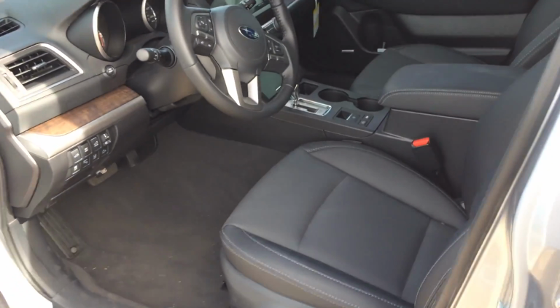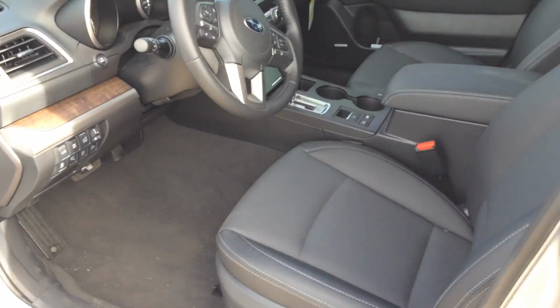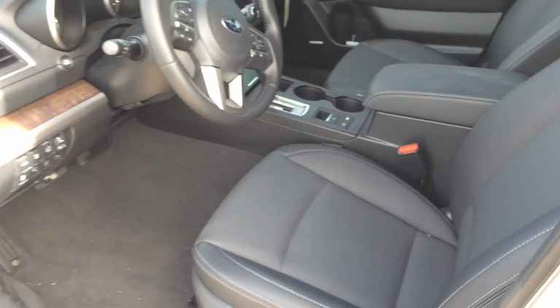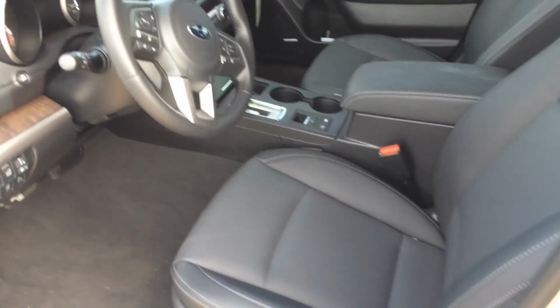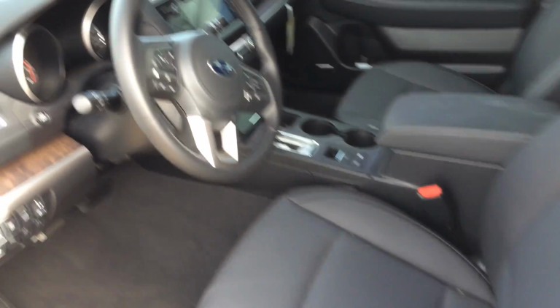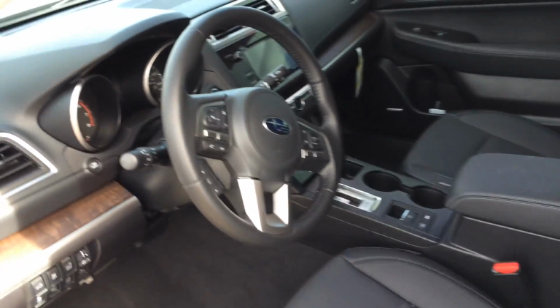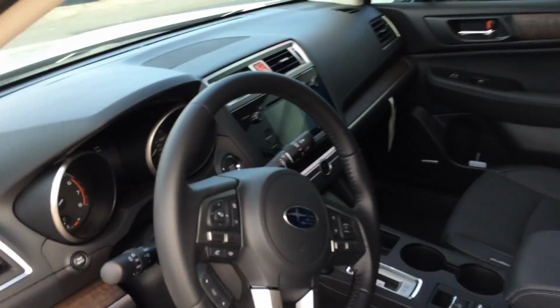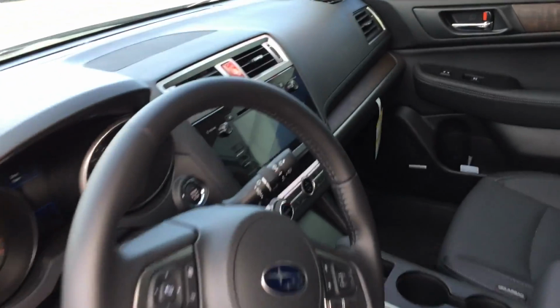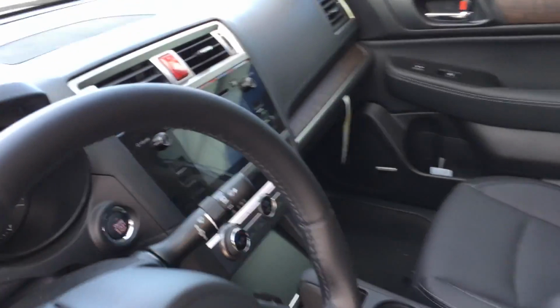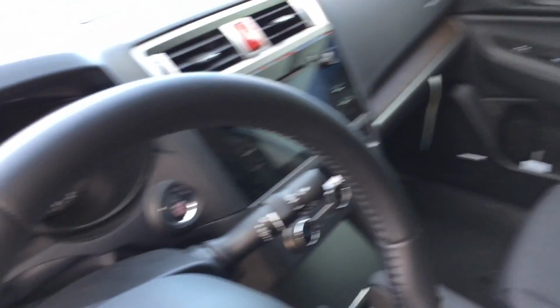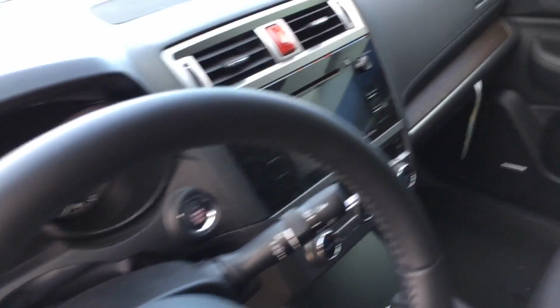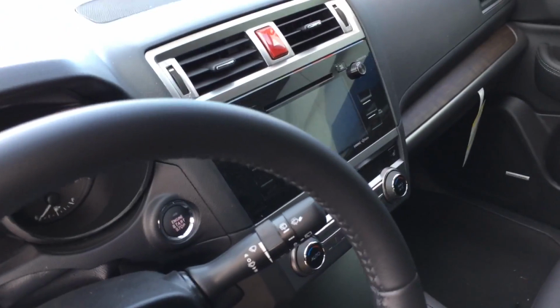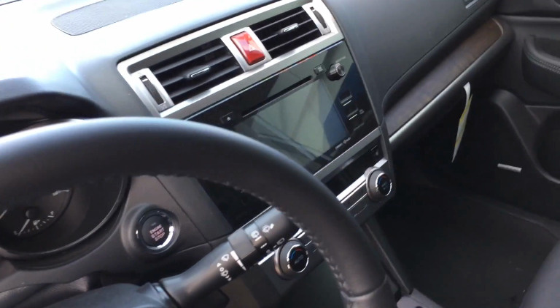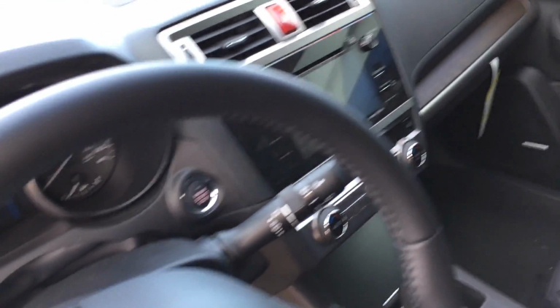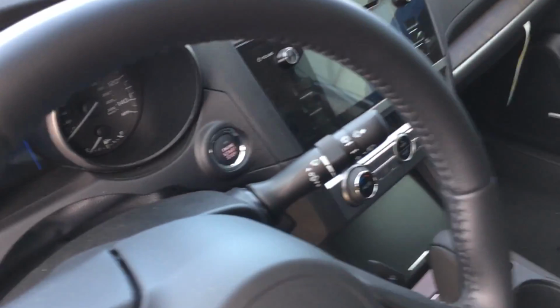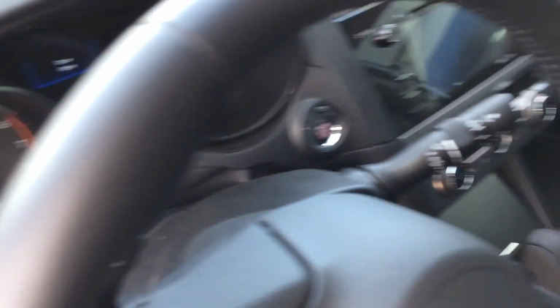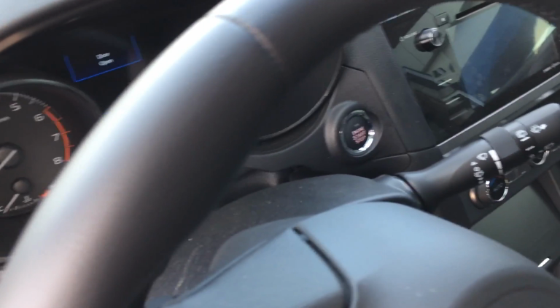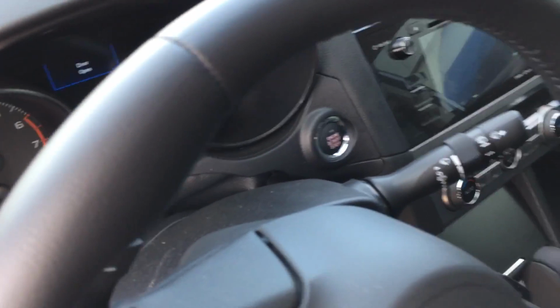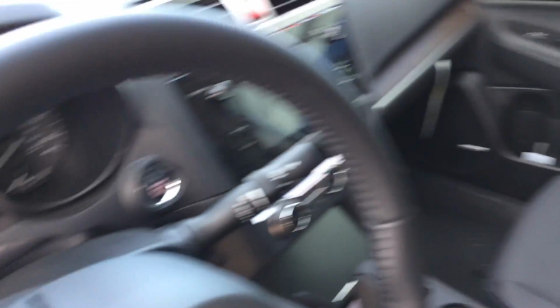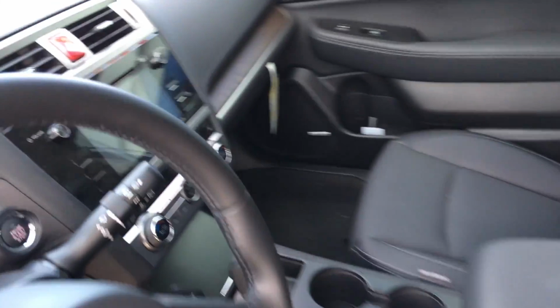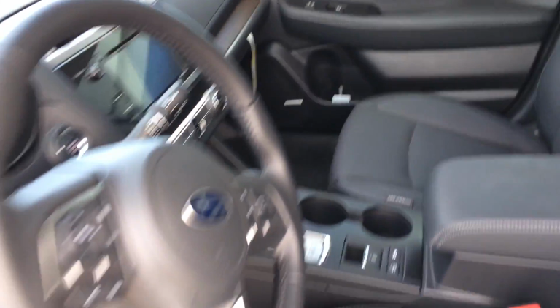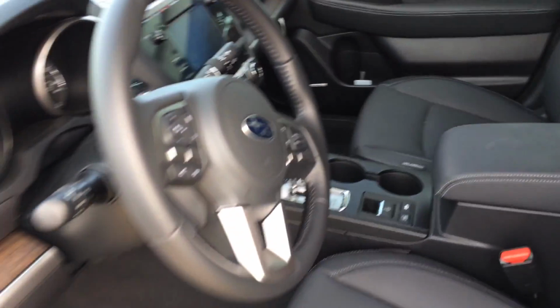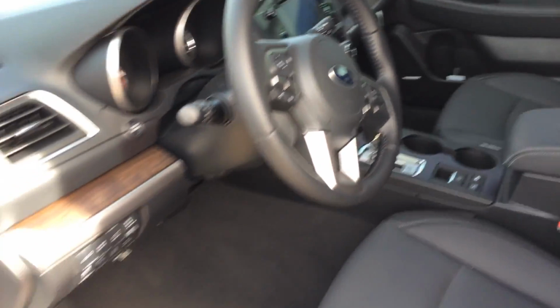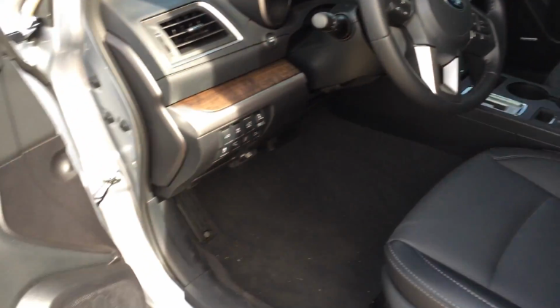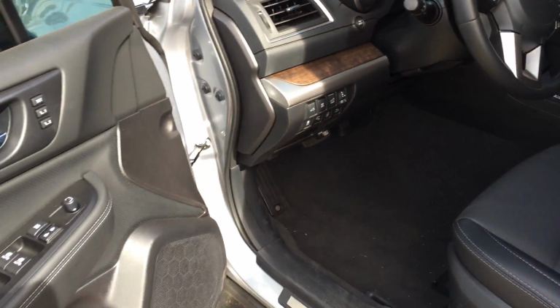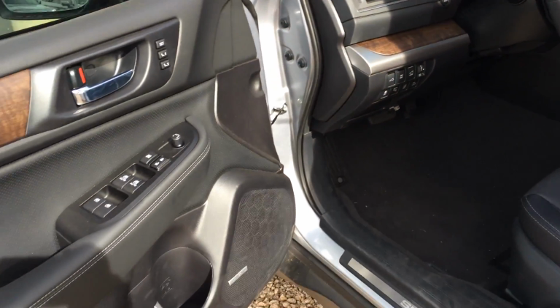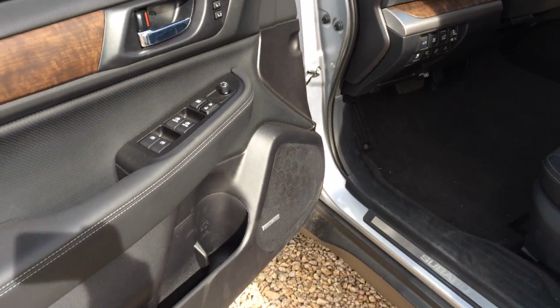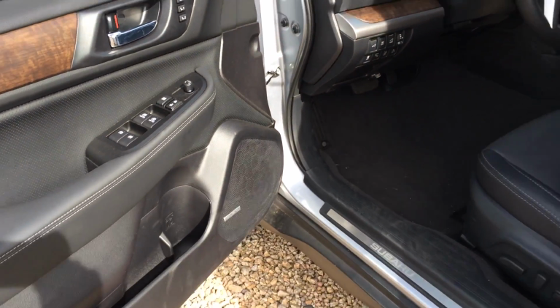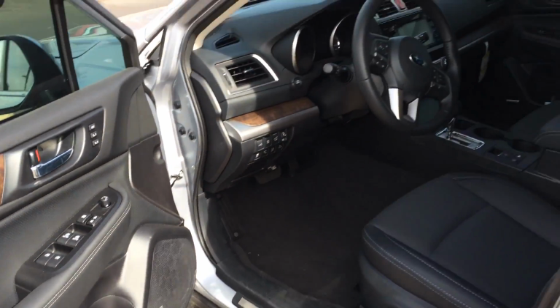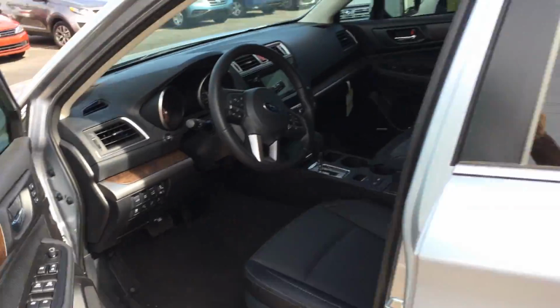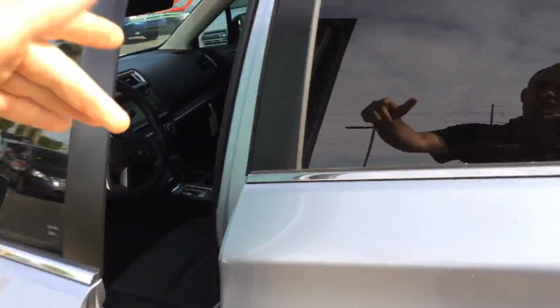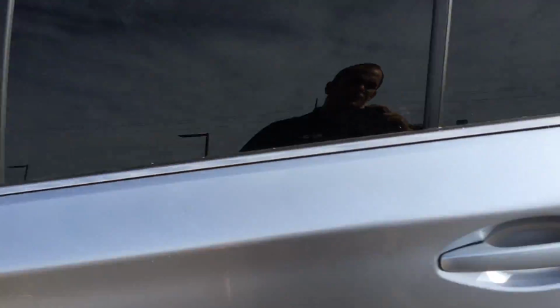It has a dark charcoal interior, navigation, push-button start, AC vents in the back, Harman Kardon sound system — all the features.